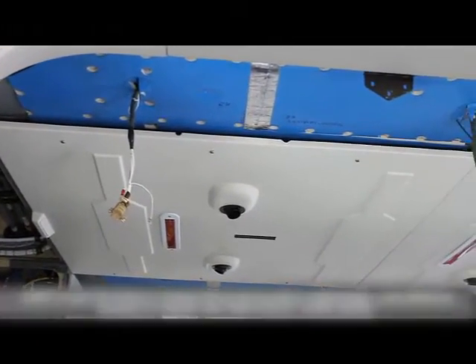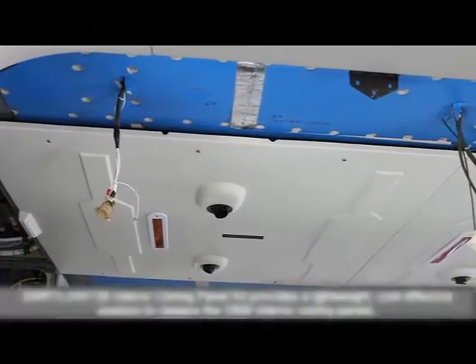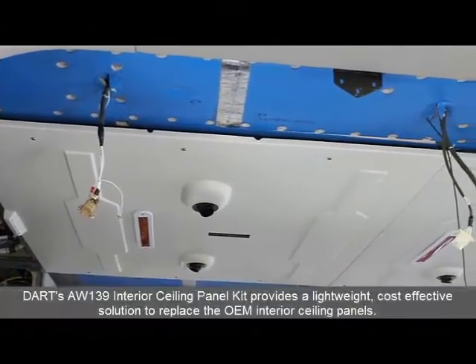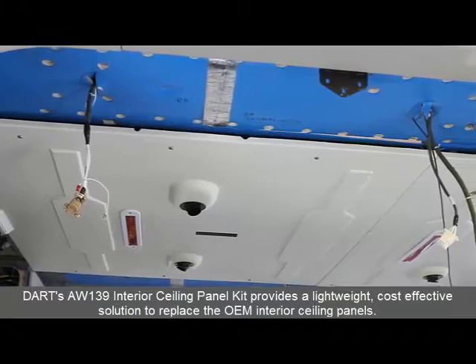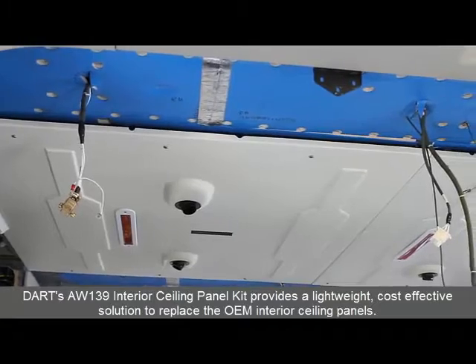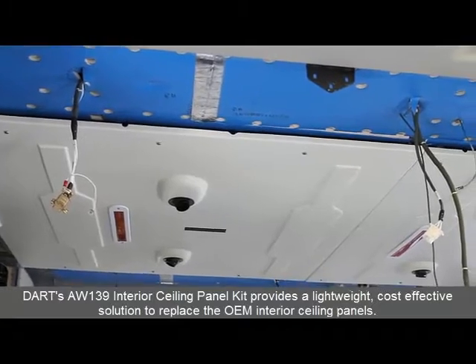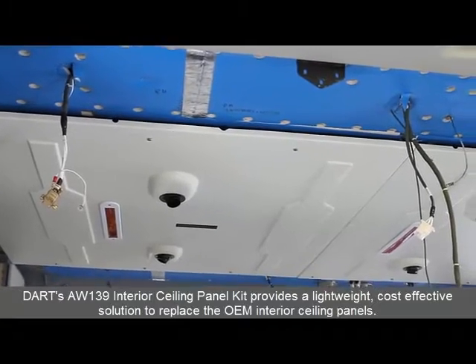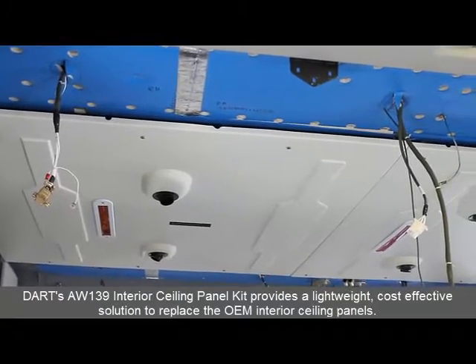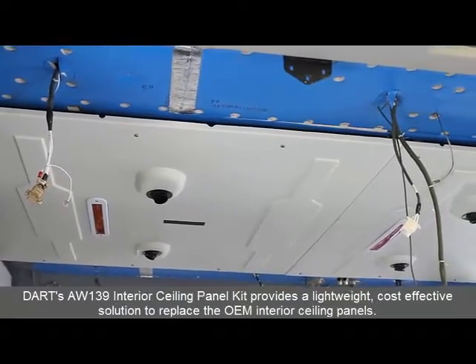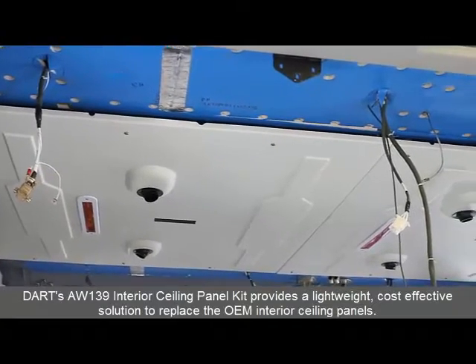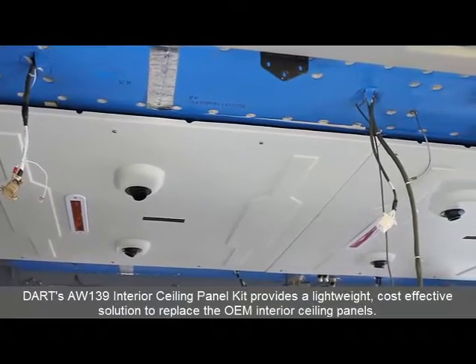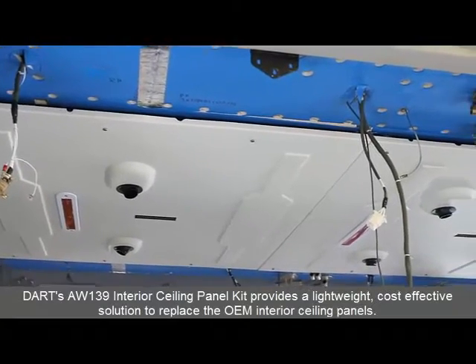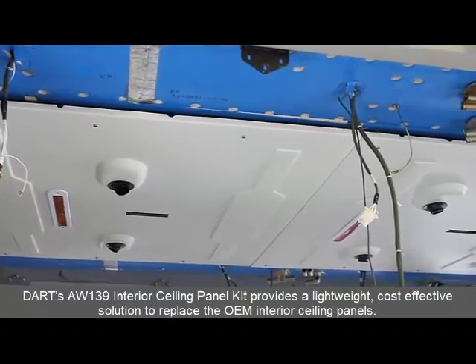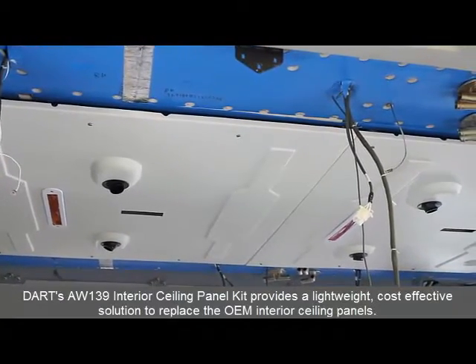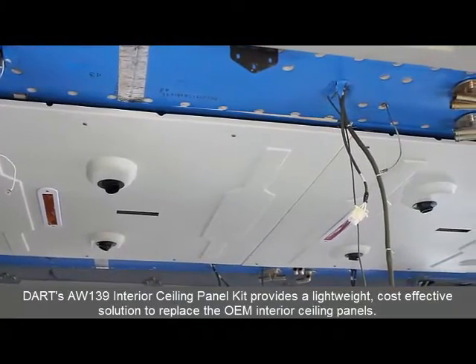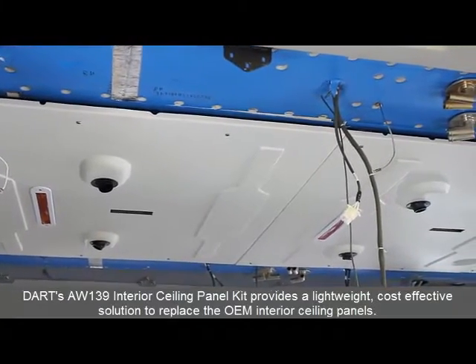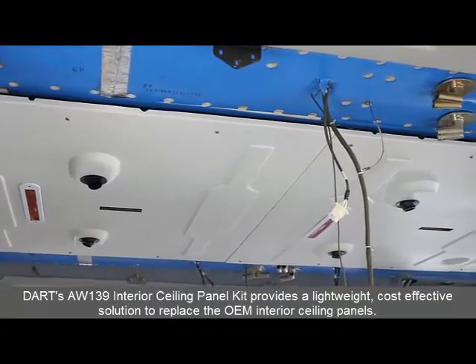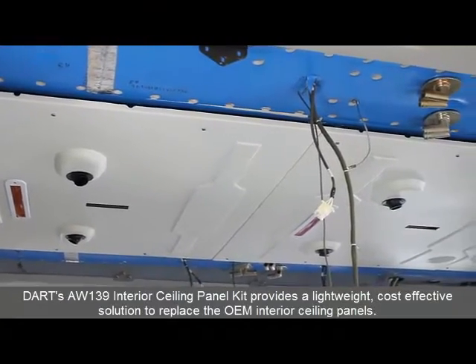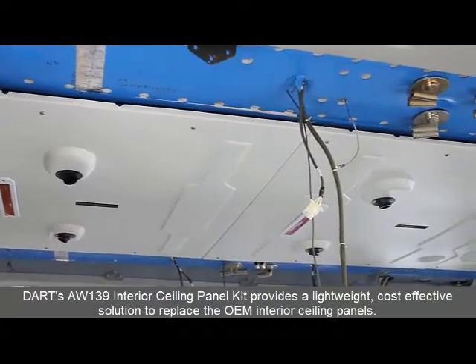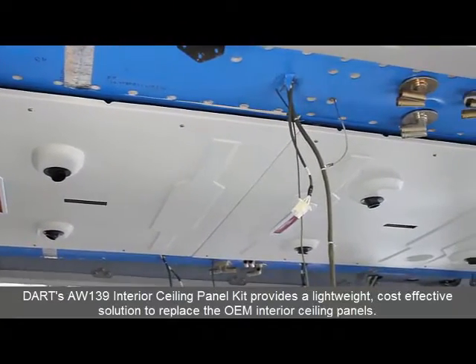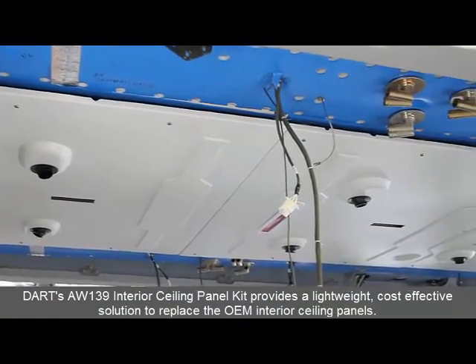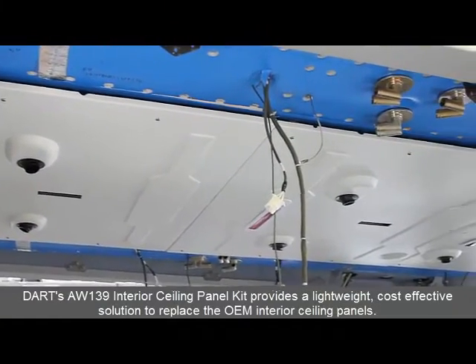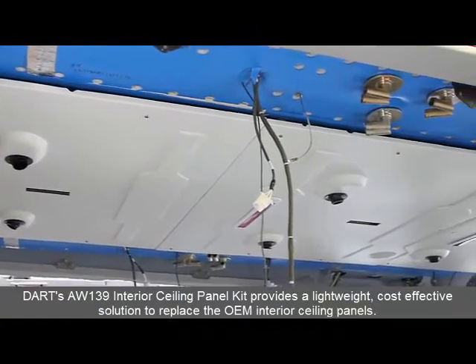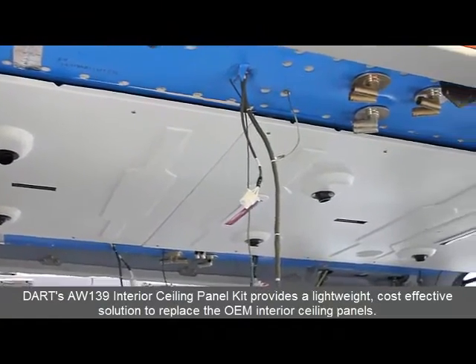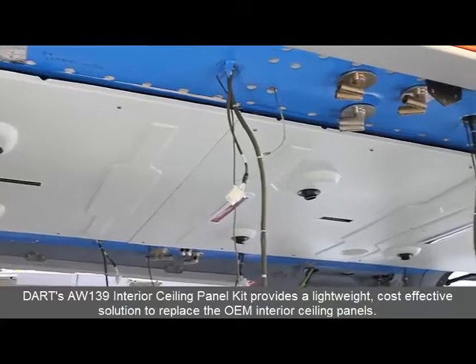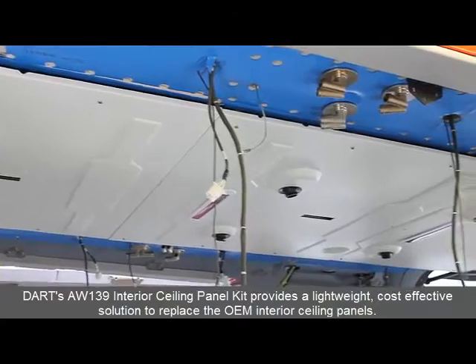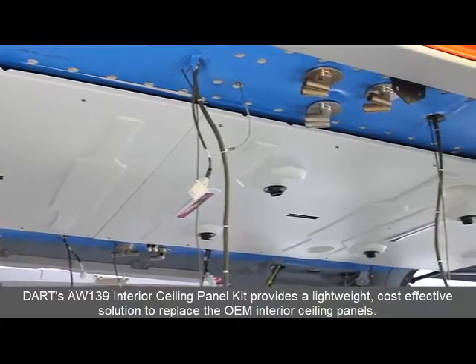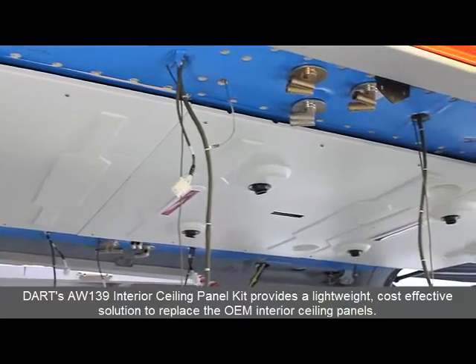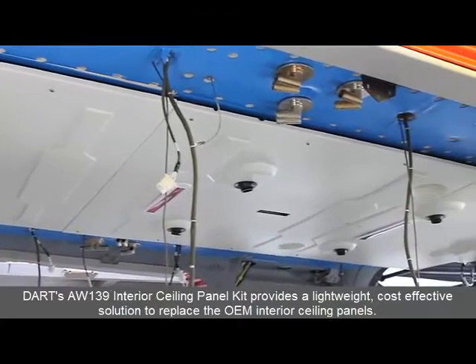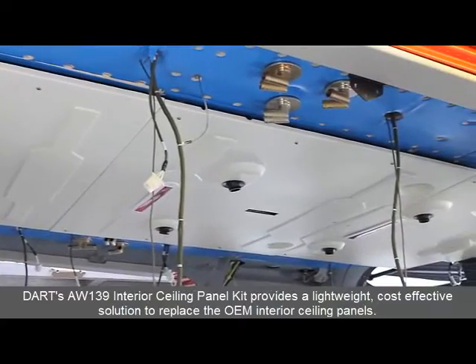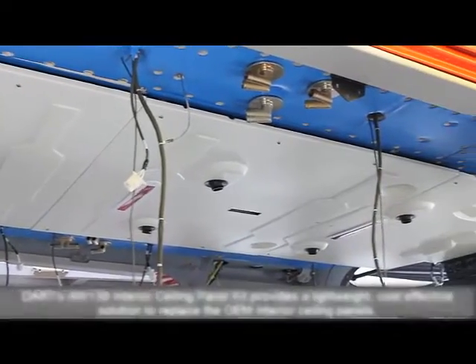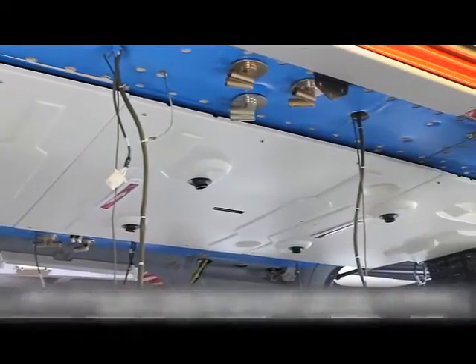DART's AW139 Interior Ceiling Panel Kit provides a lightweight, cost-effective solution to replace the OEM interior ceiling panels.